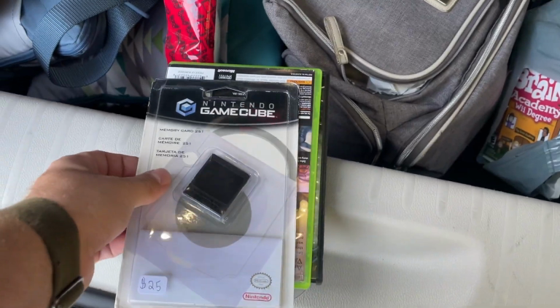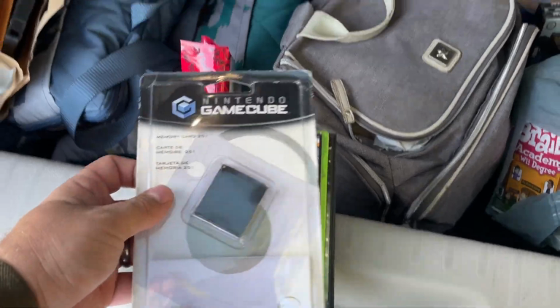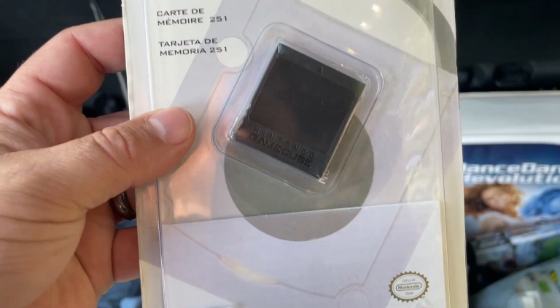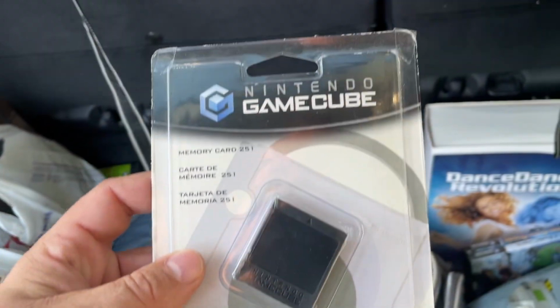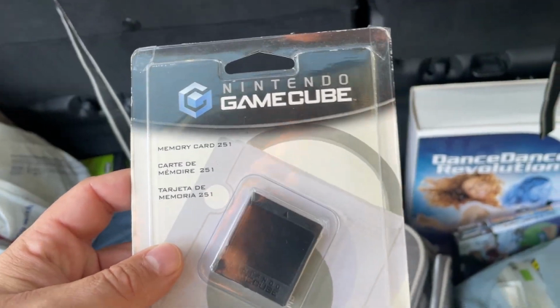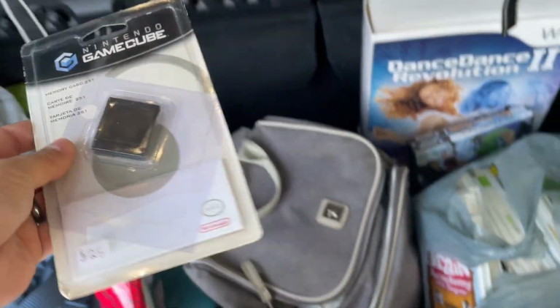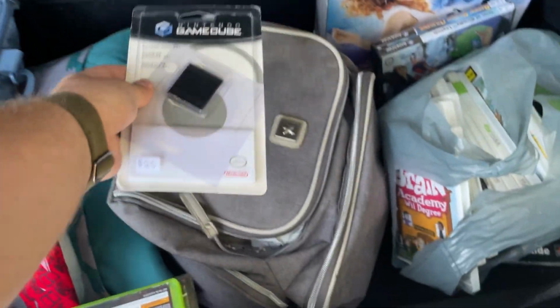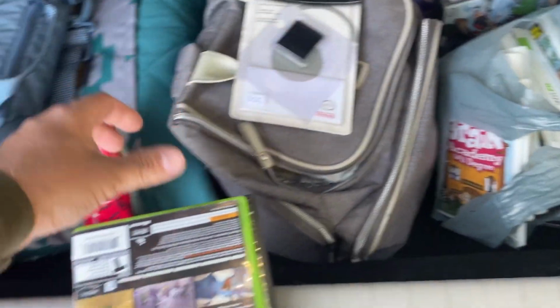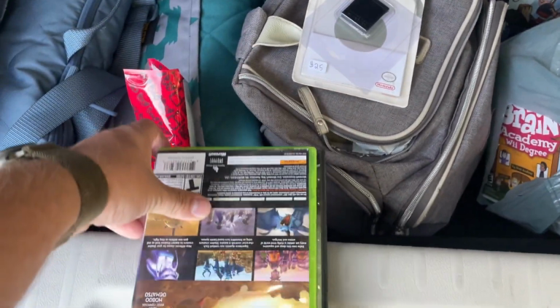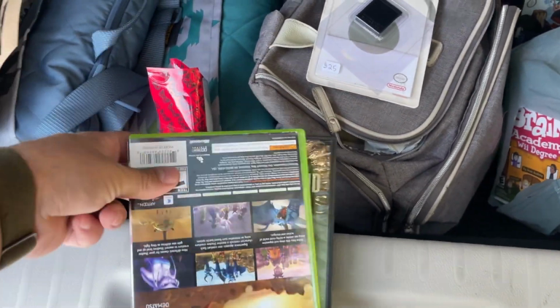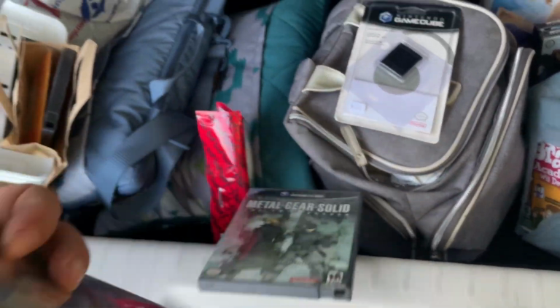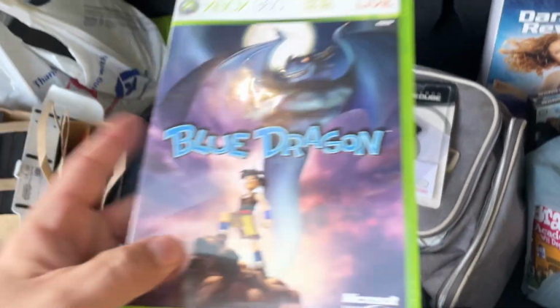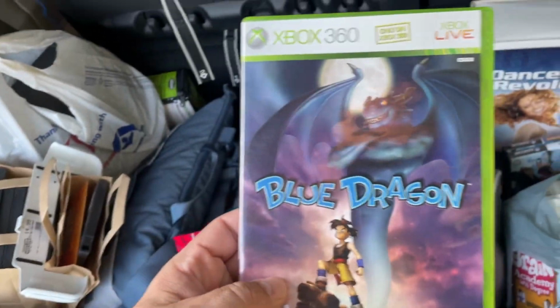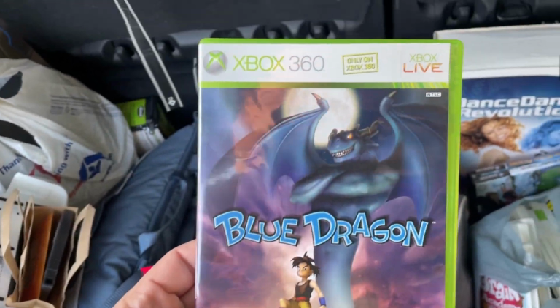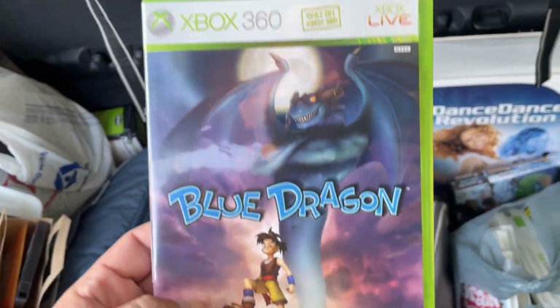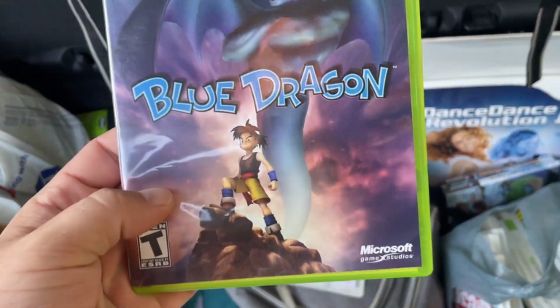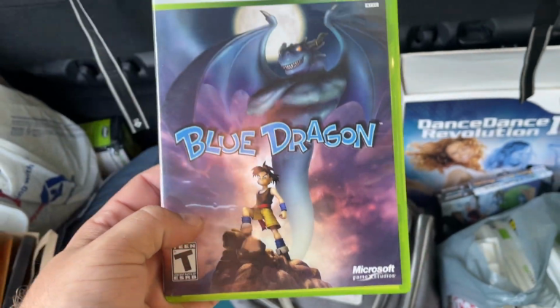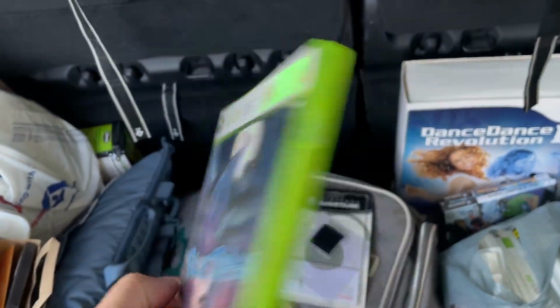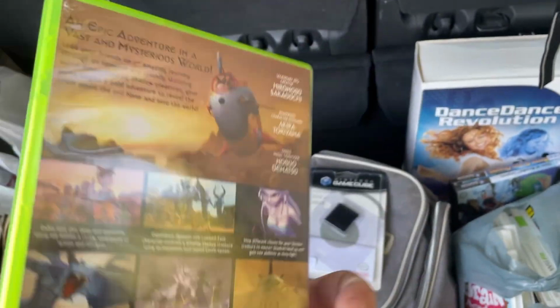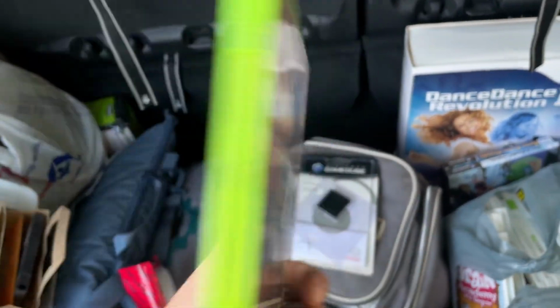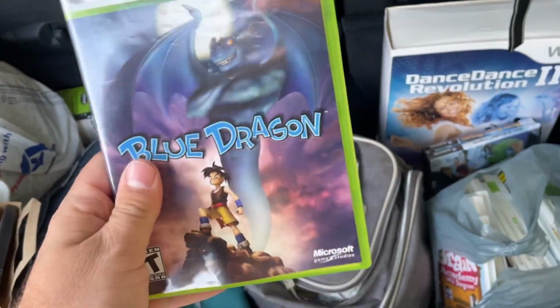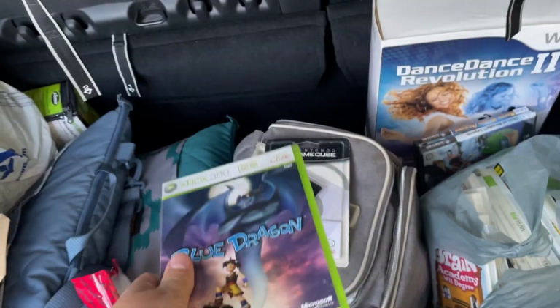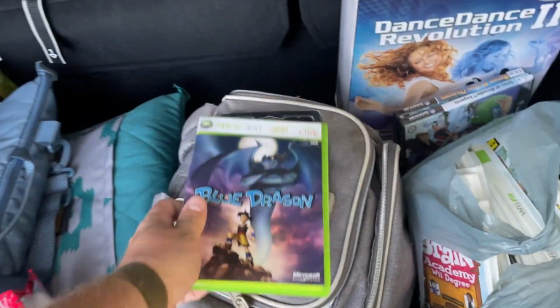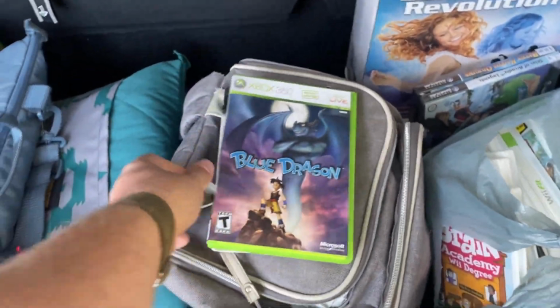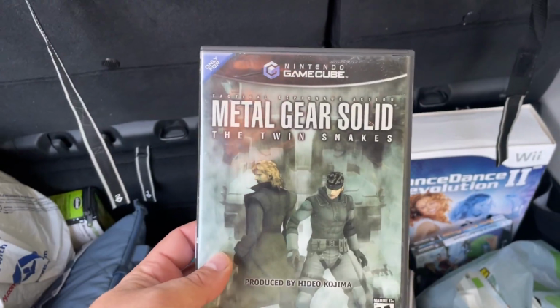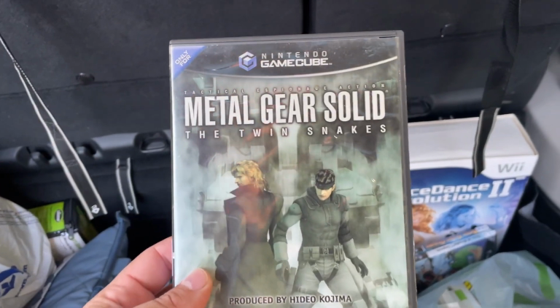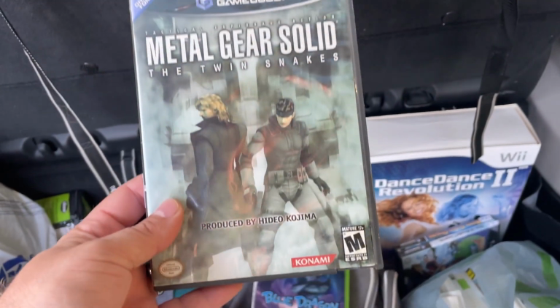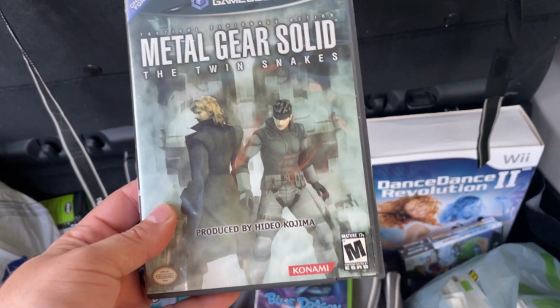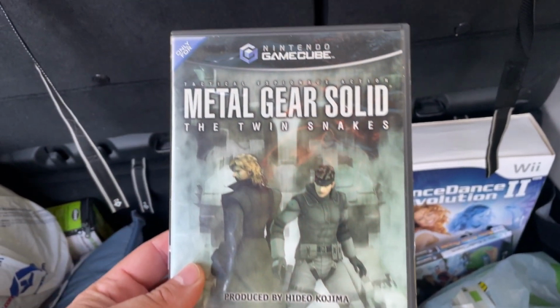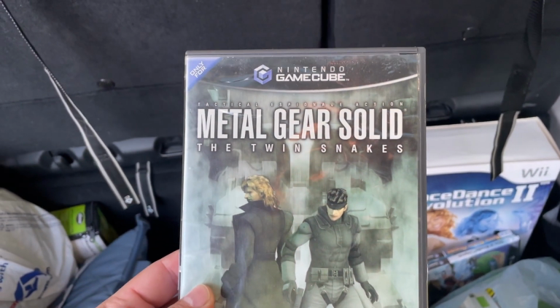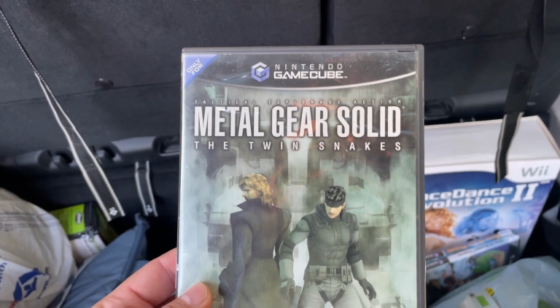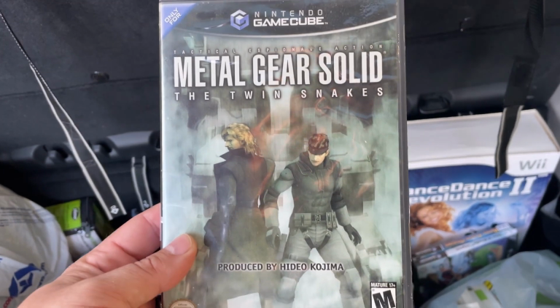From the third stop — this memory card — I needed a copy of Blue Dragon. This one is complete; mine is not. And we got a copy of Twin Snakes, no manual.